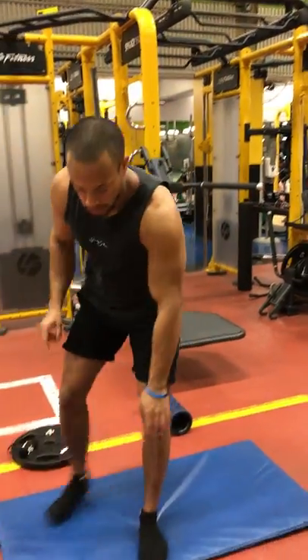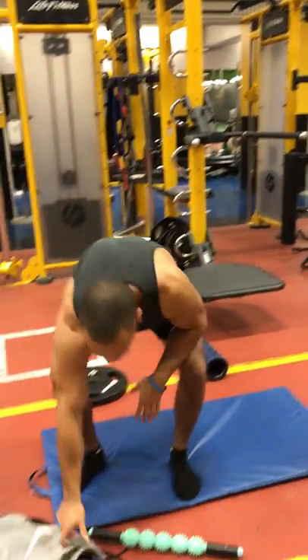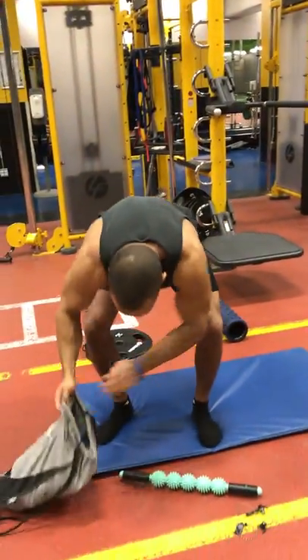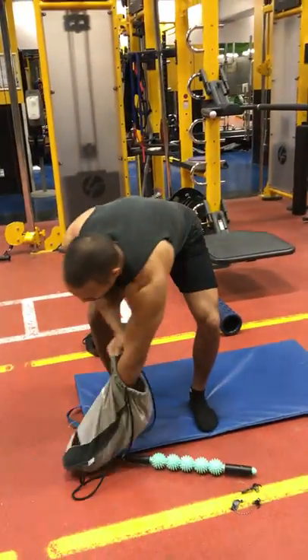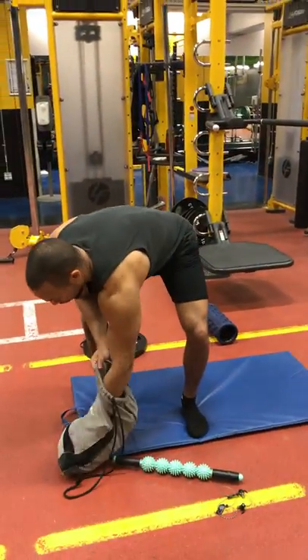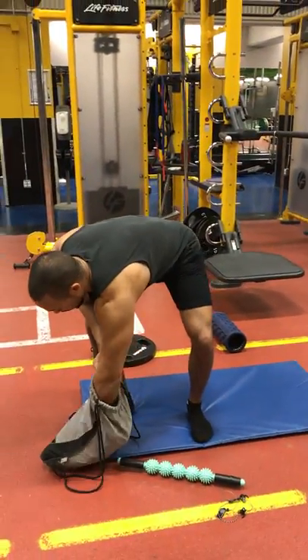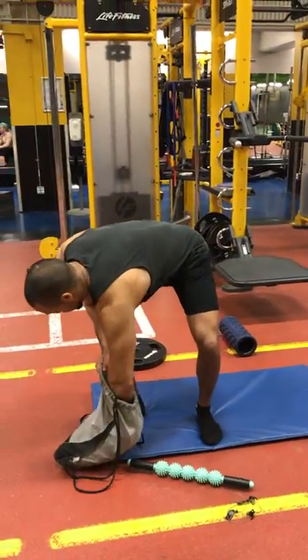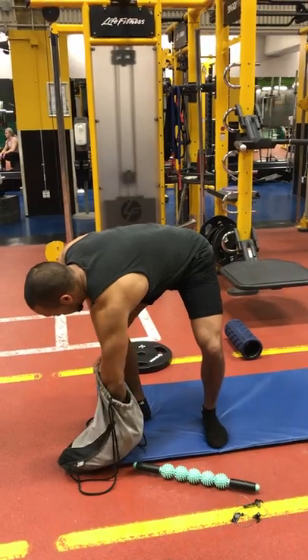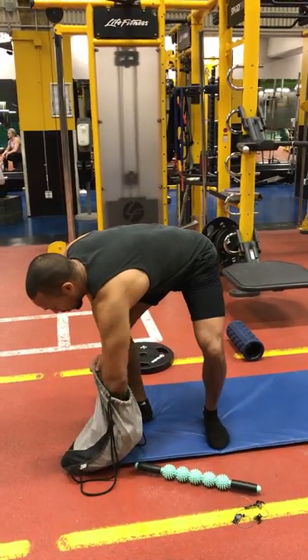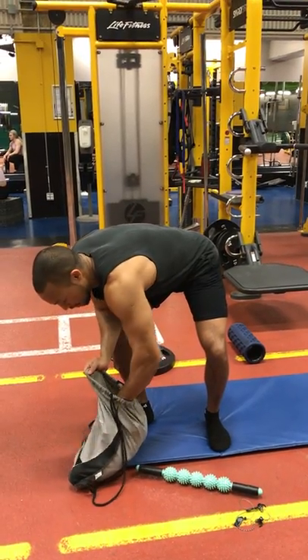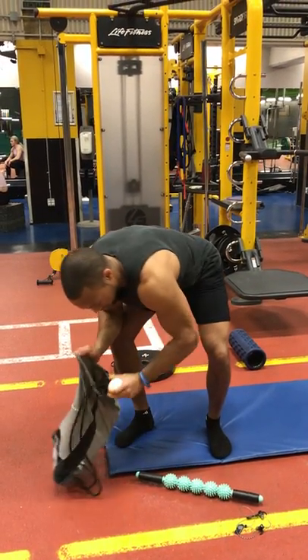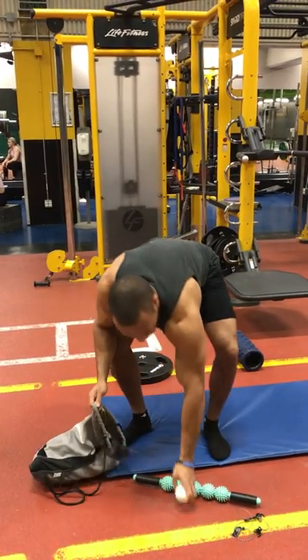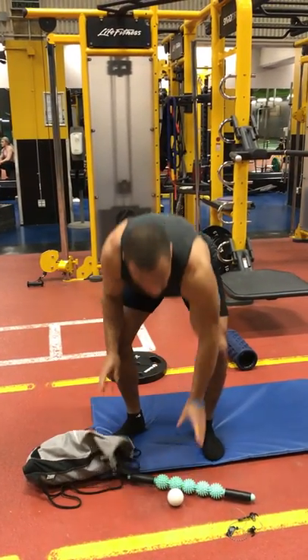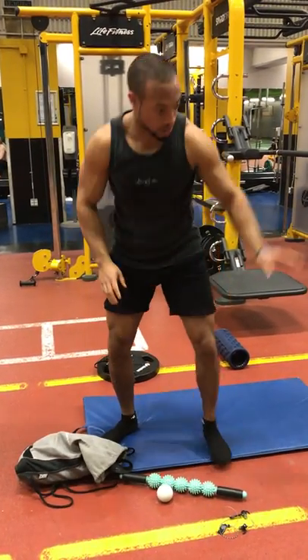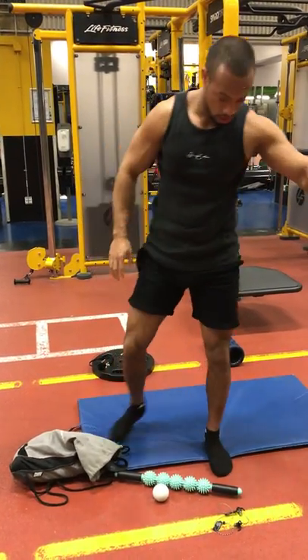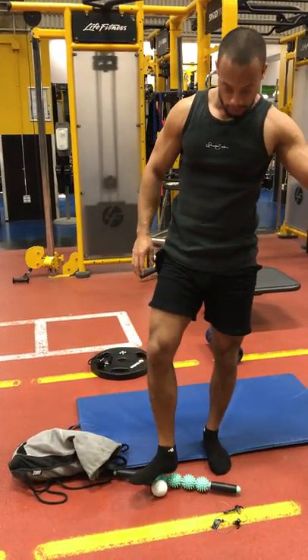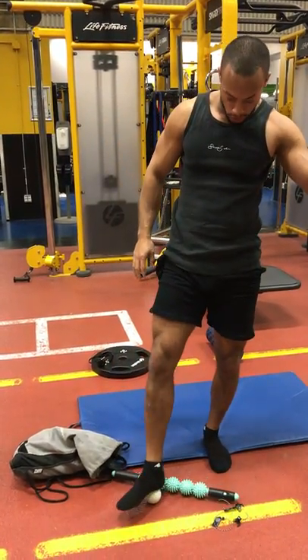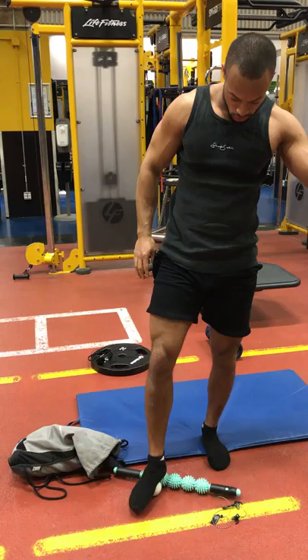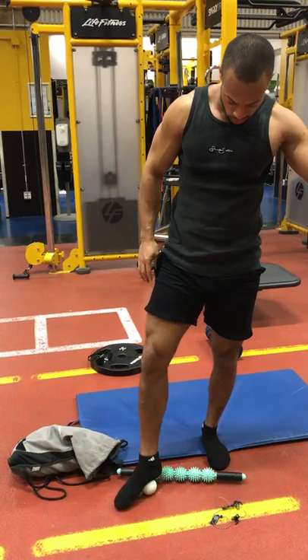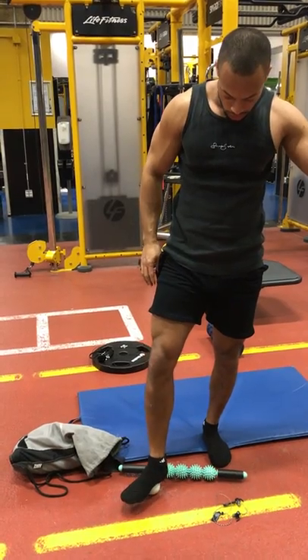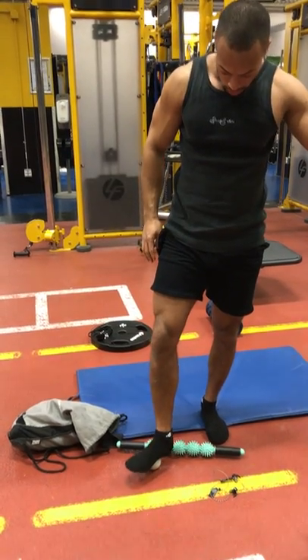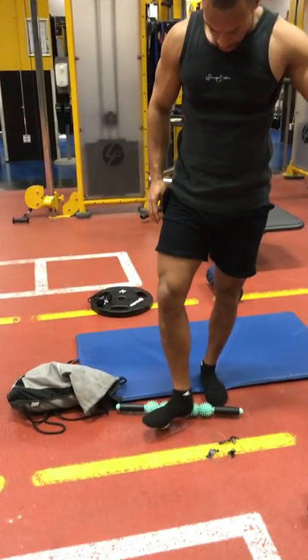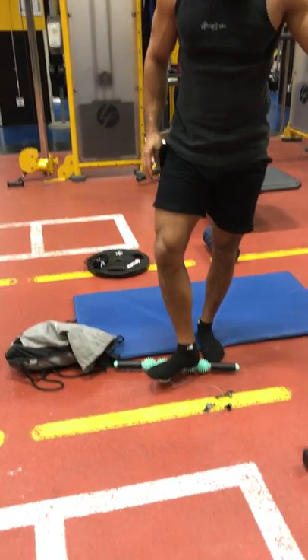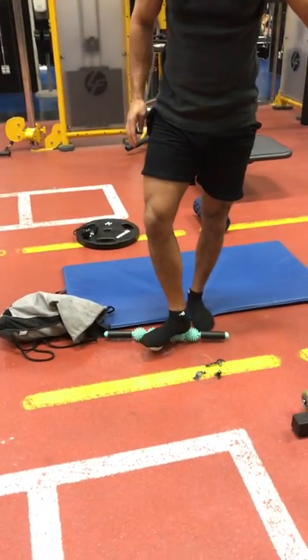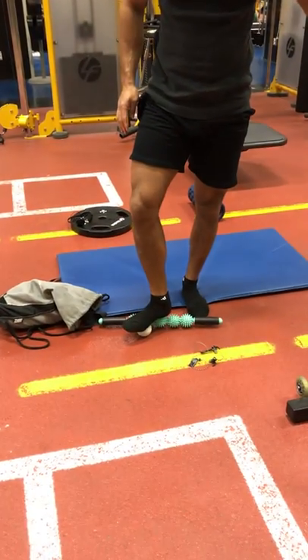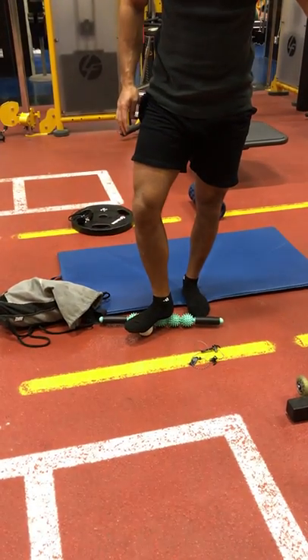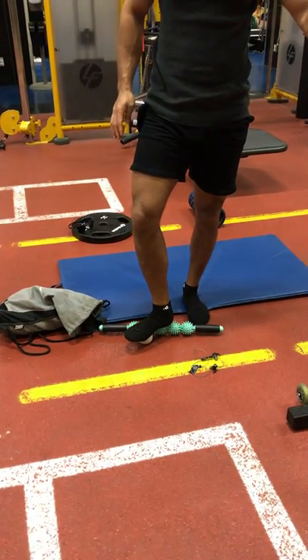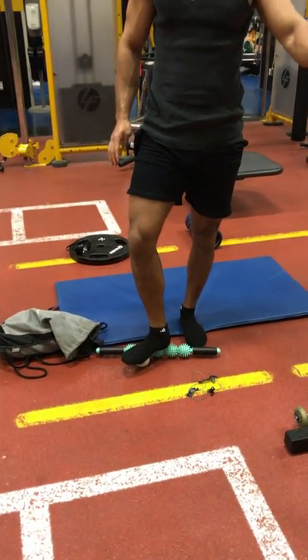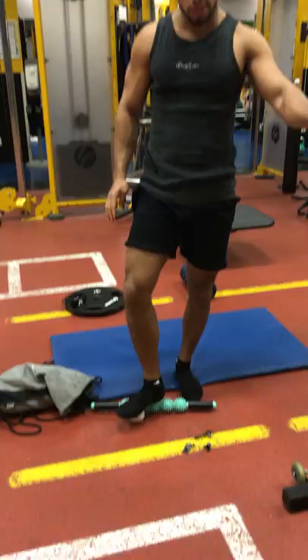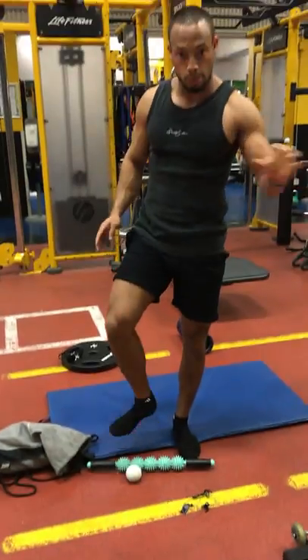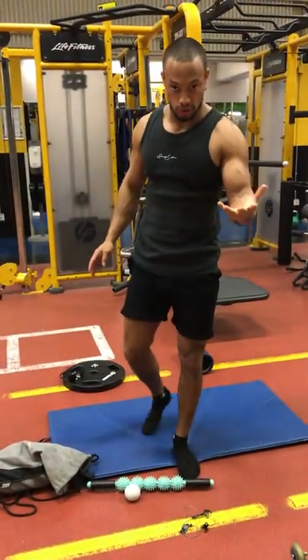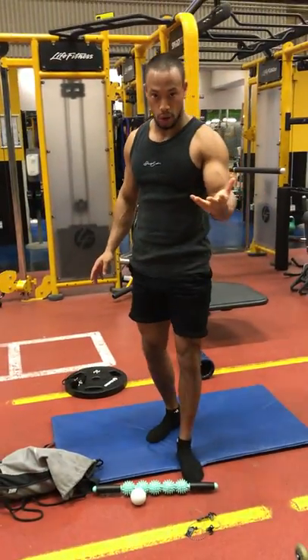We've done a video where we were rolling out the bottom of our feet with a ball of some sort, which is great. But in an extreme sense, it's still not going to give us enough space even combined with some of the mobility work that's been covered.